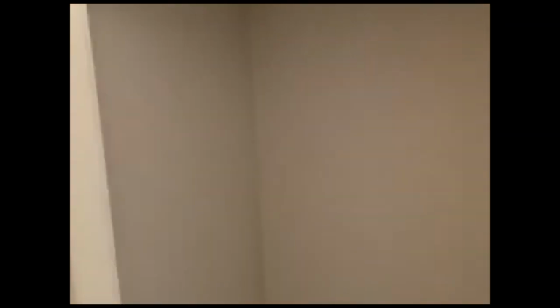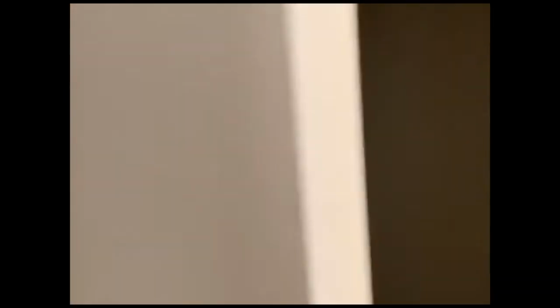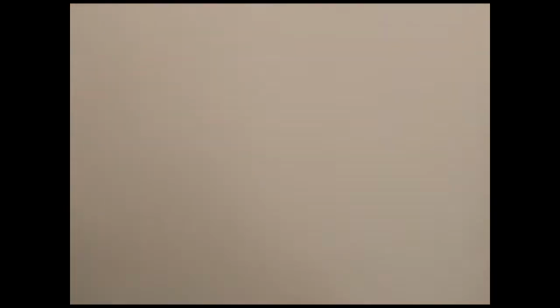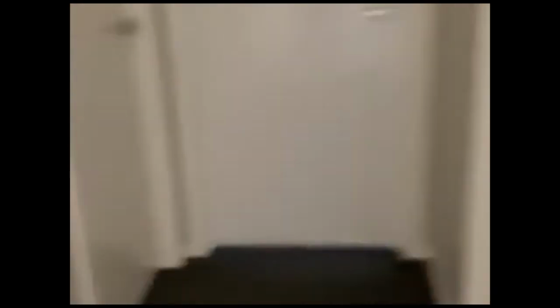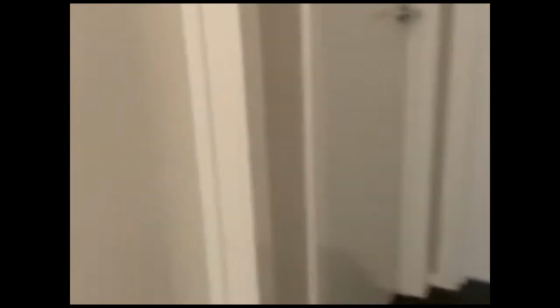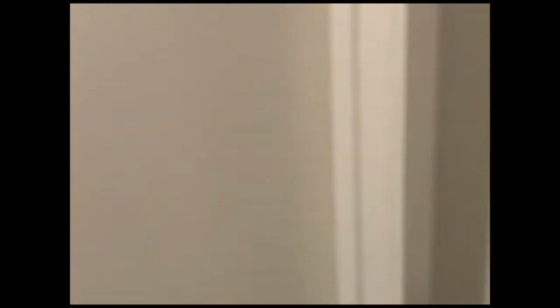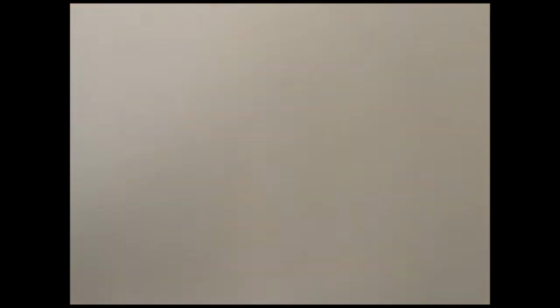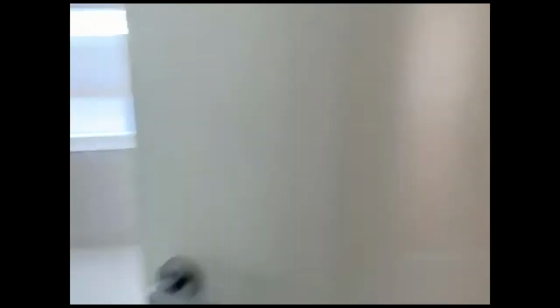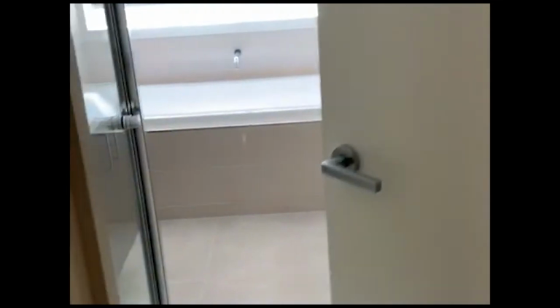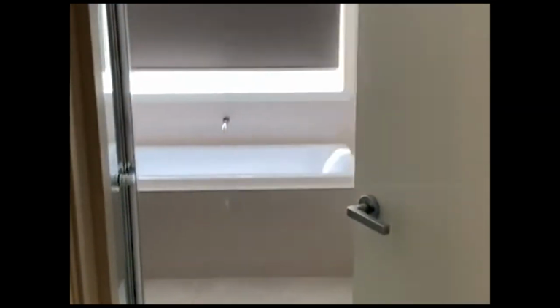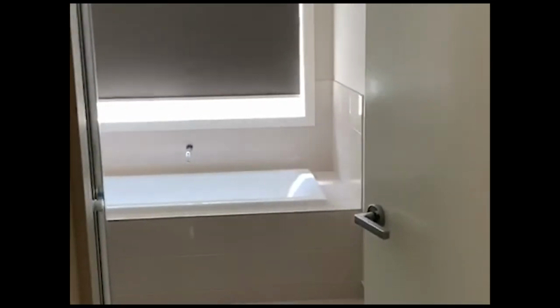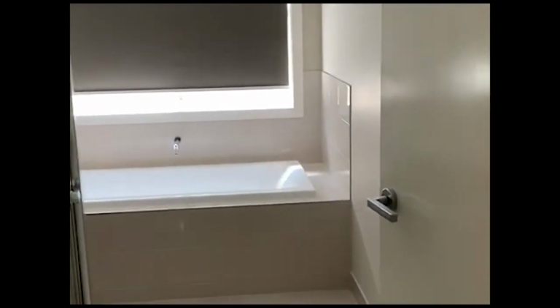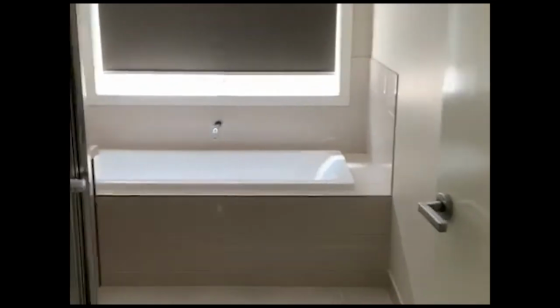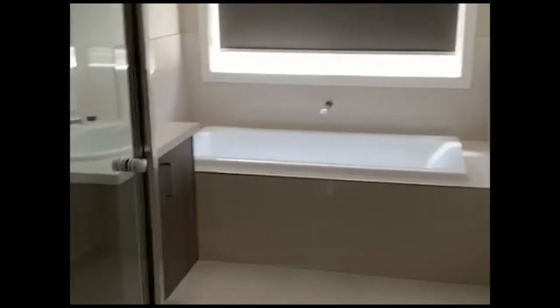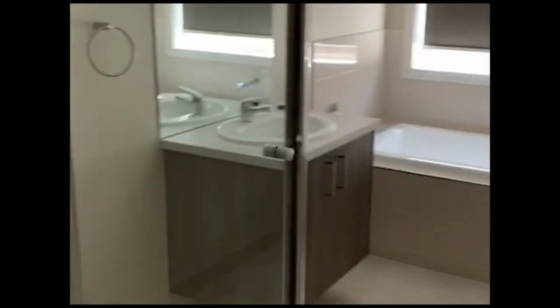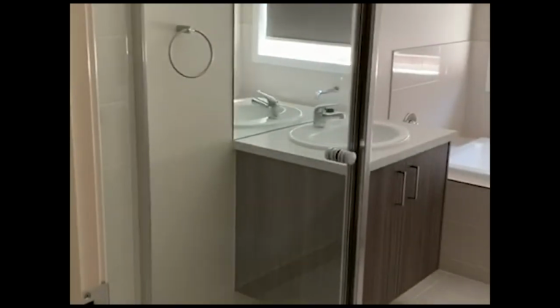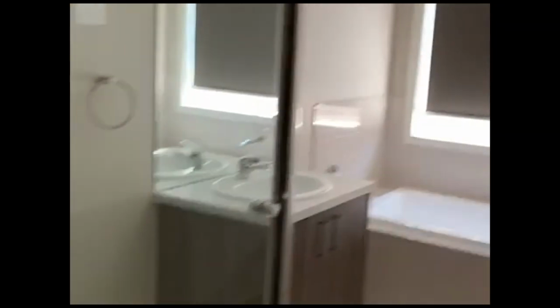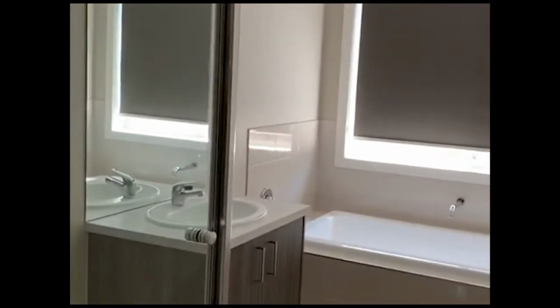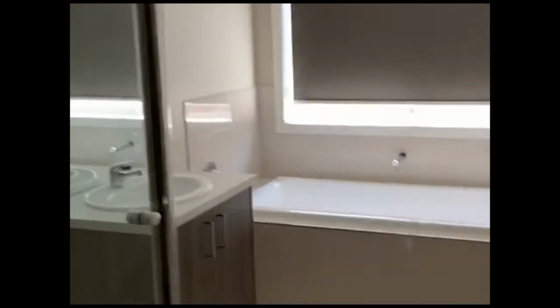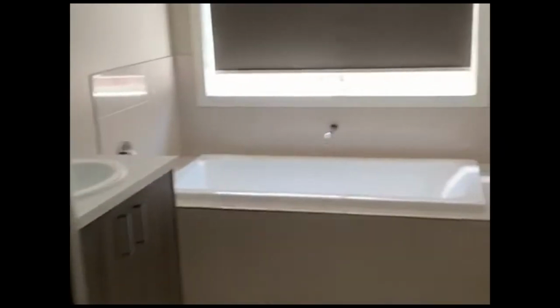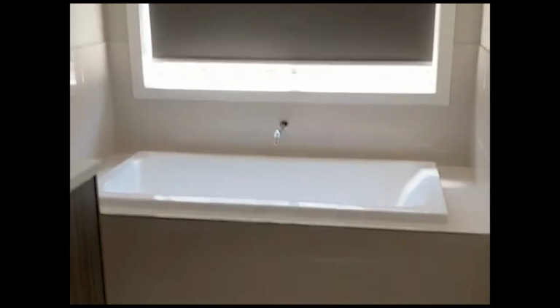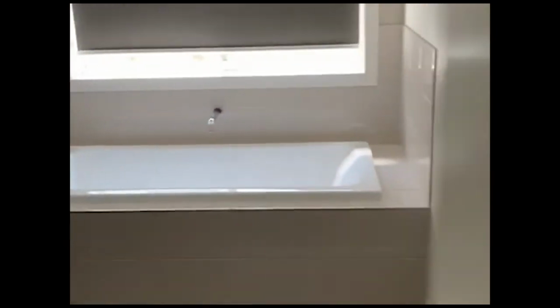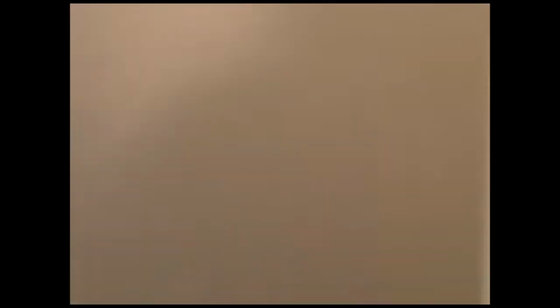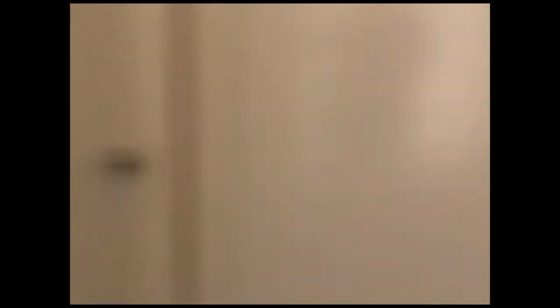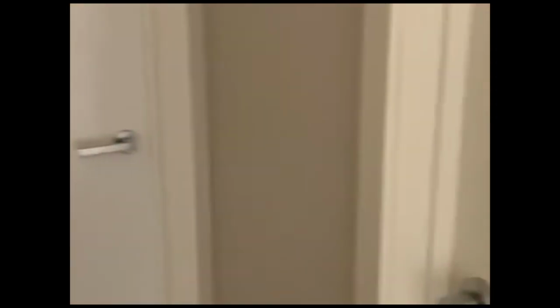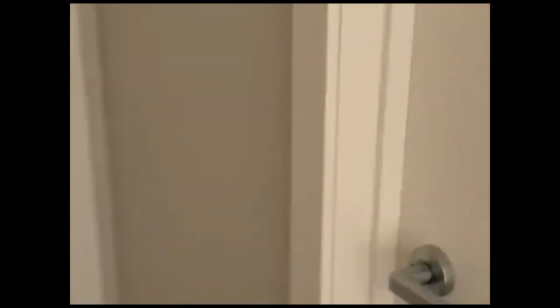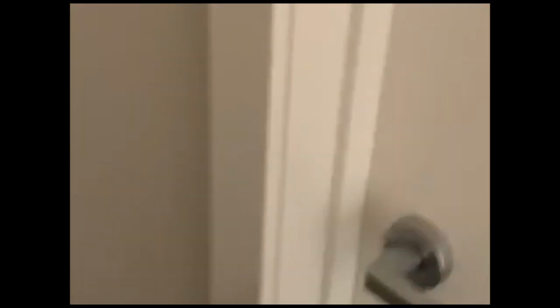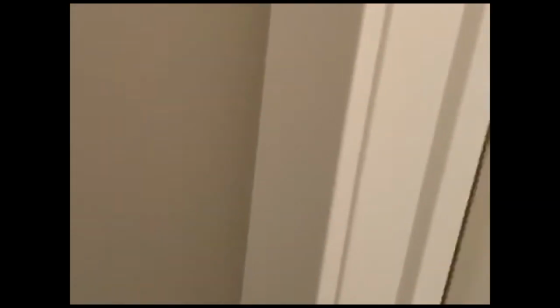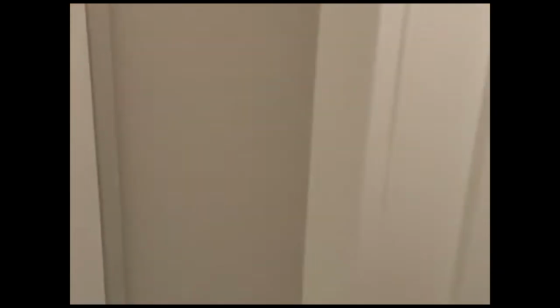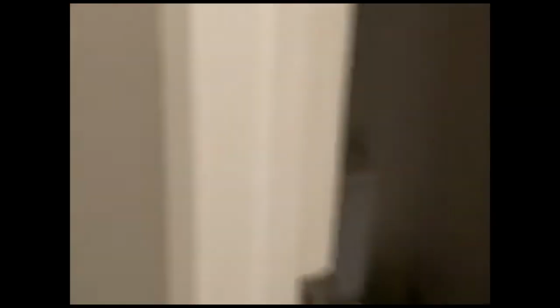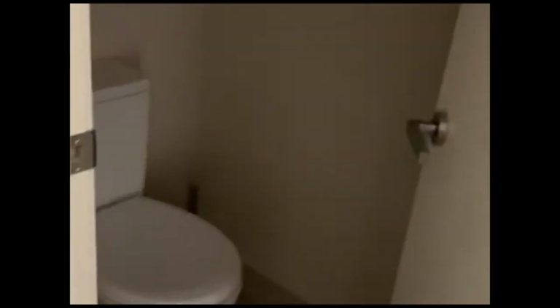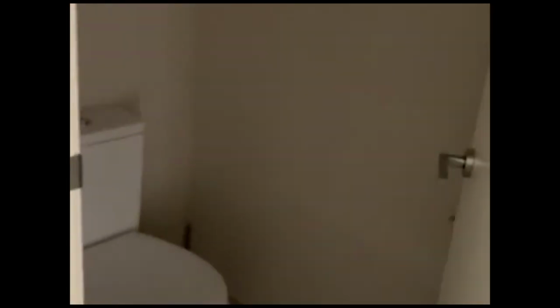You've got your main bathroom with a bathtub and shower, everything you need. And to the right is your toilet area.